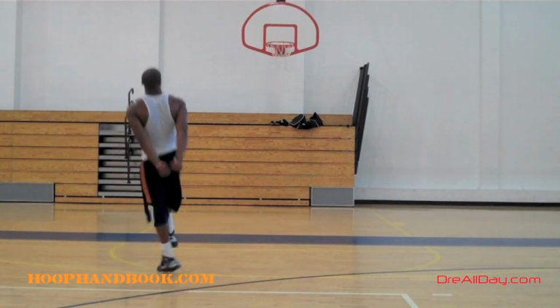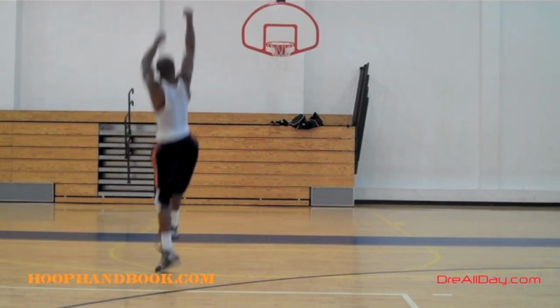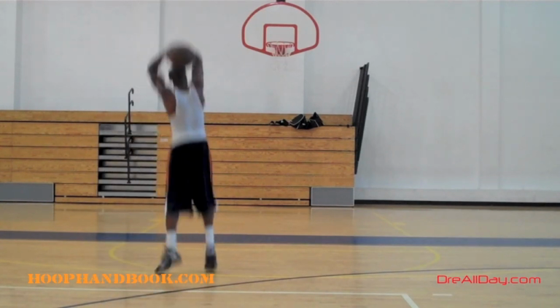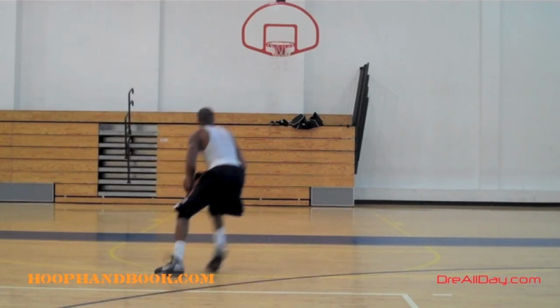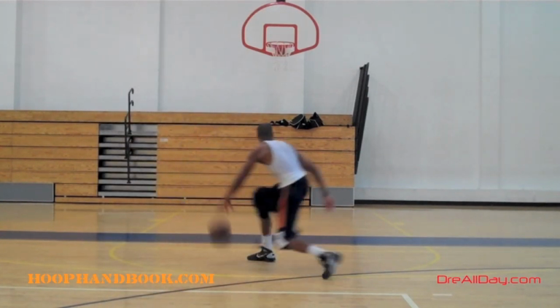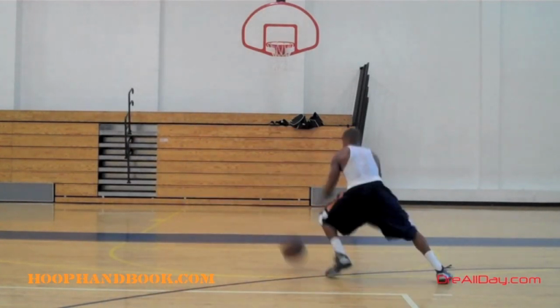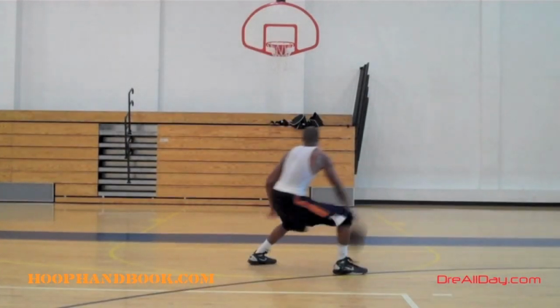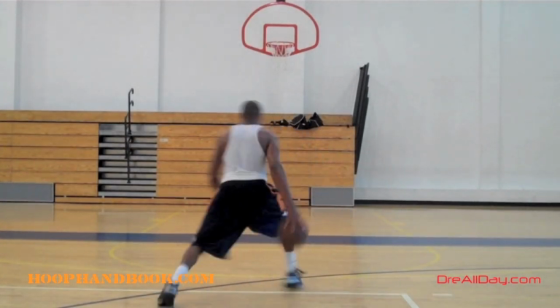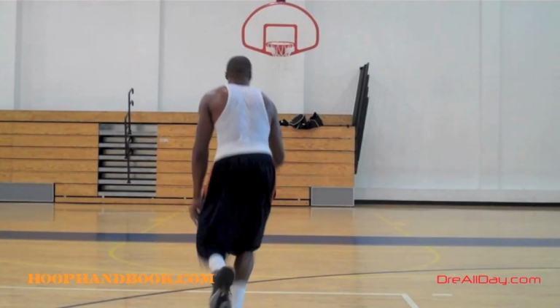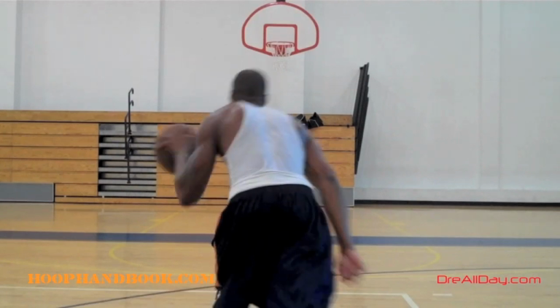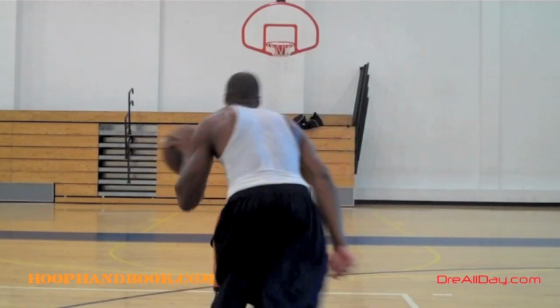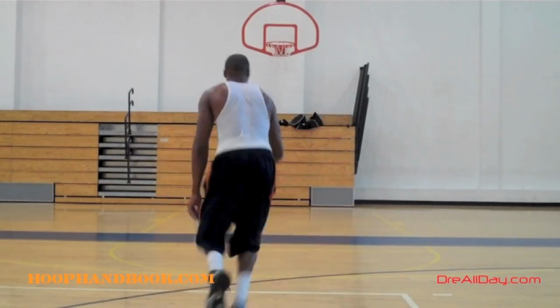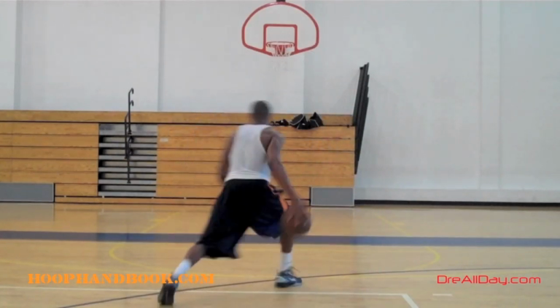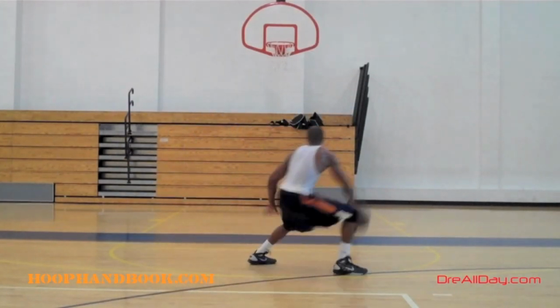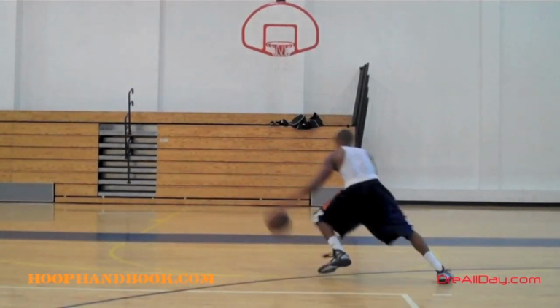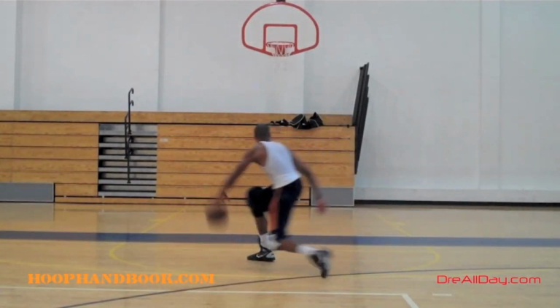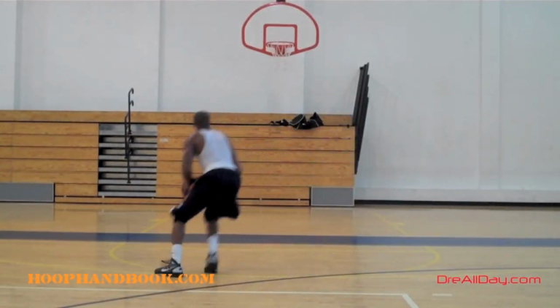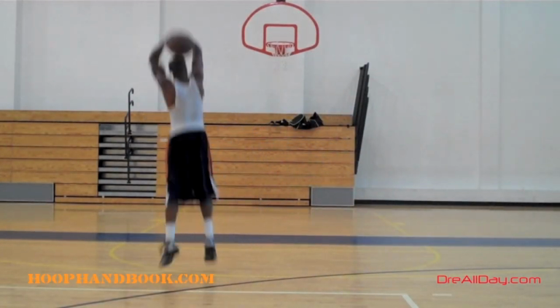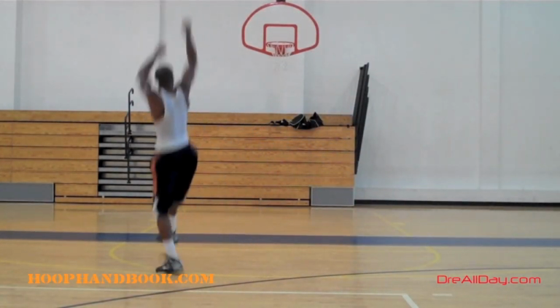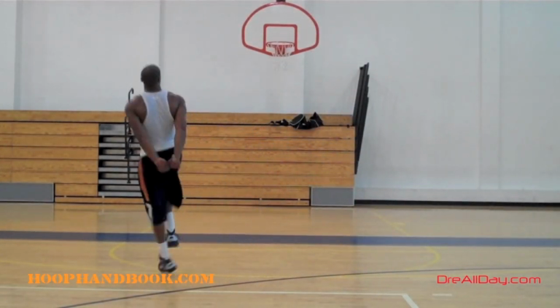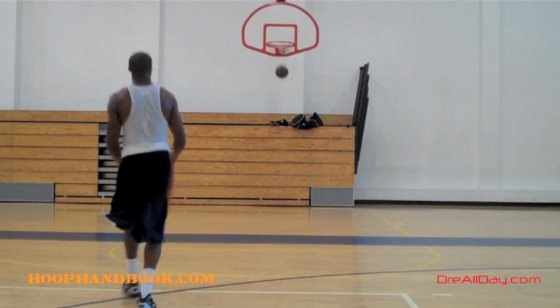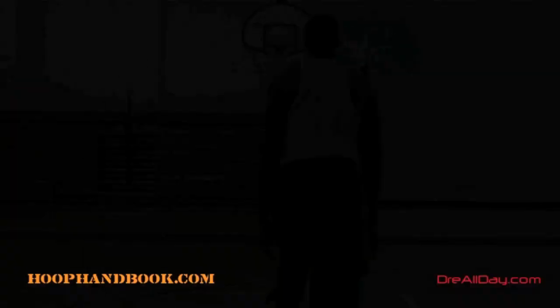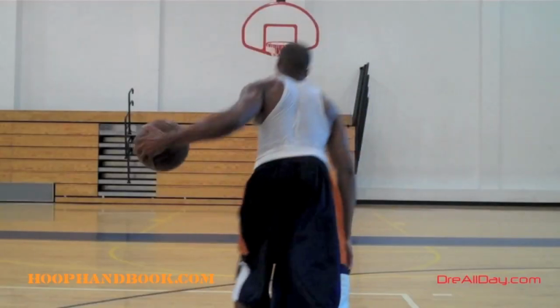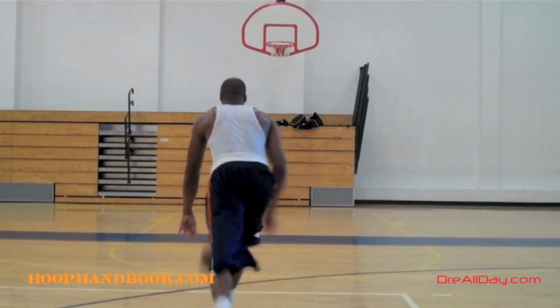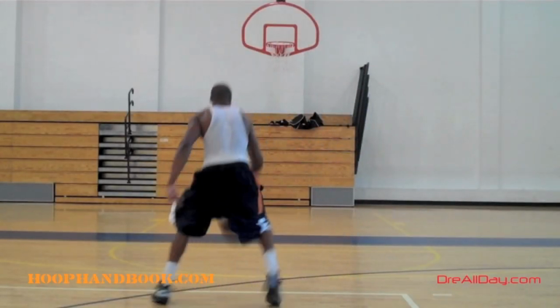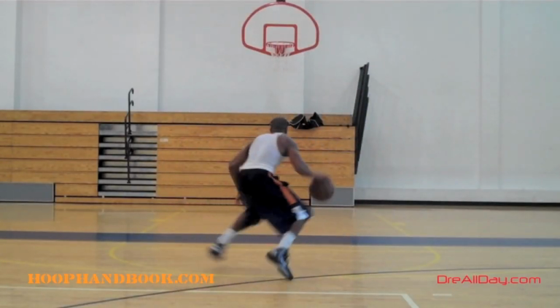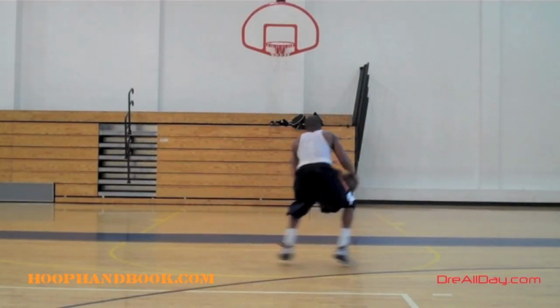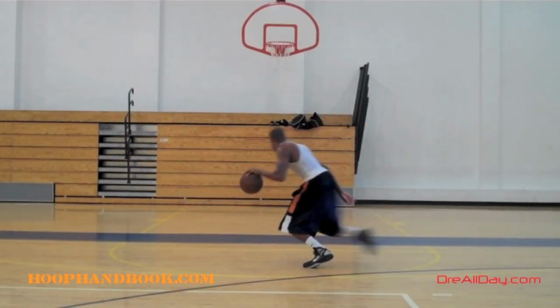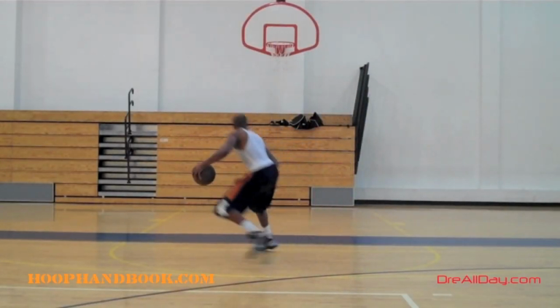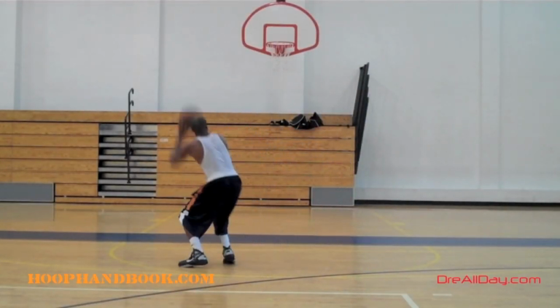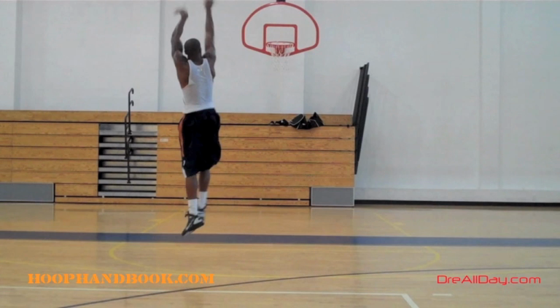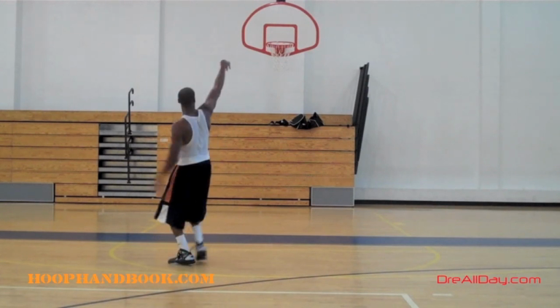So it's a double step back move with the hands up kind of in between it. This is a move to create space. Remember, there's no certain game situation you've got to memorize this for — work on the skills, play off instinct, think about playing off instincts, stop thinking so much.